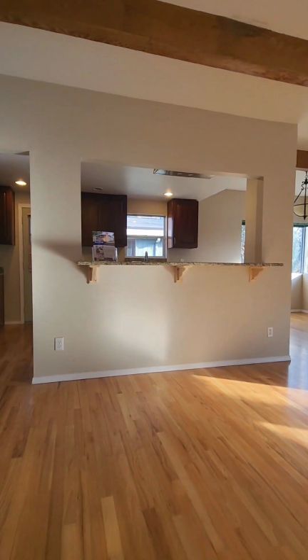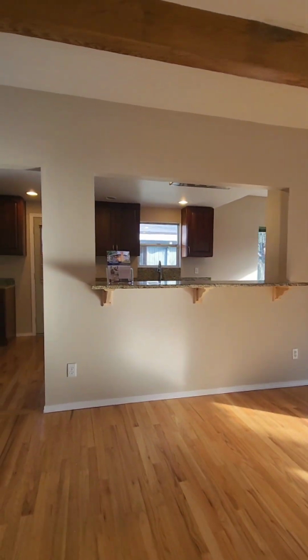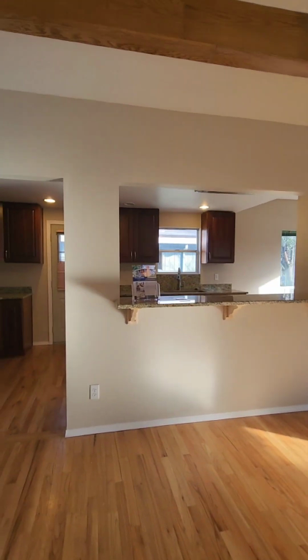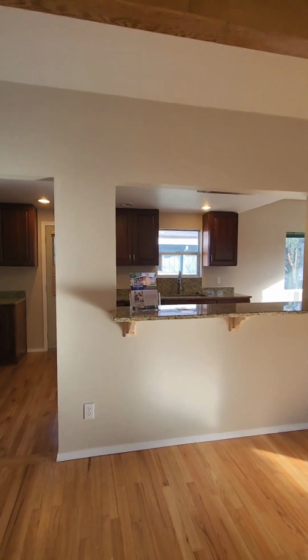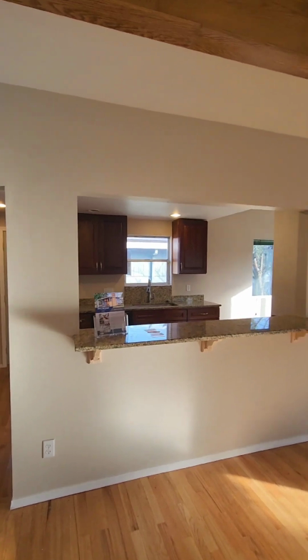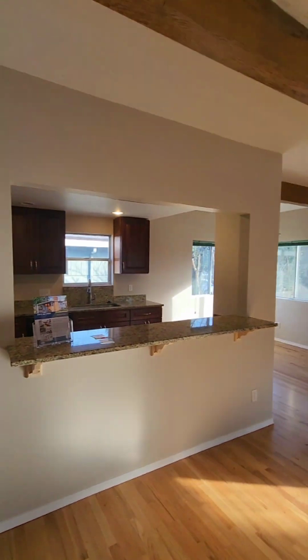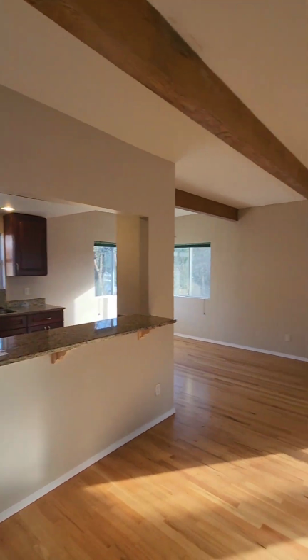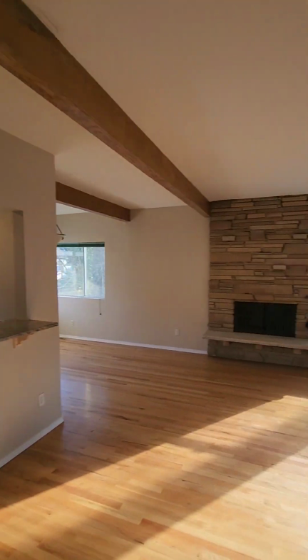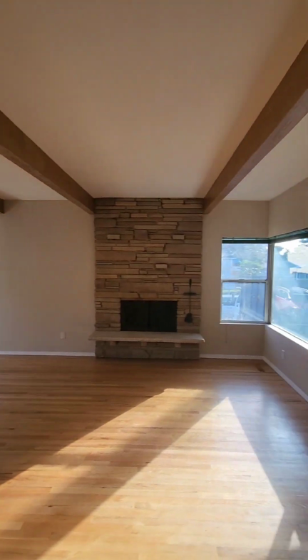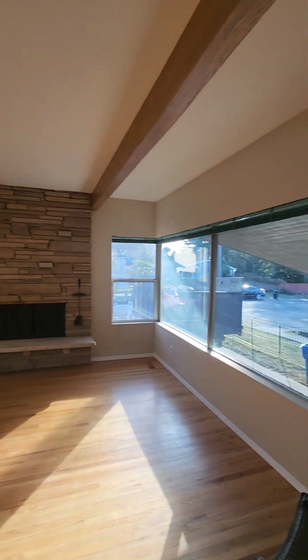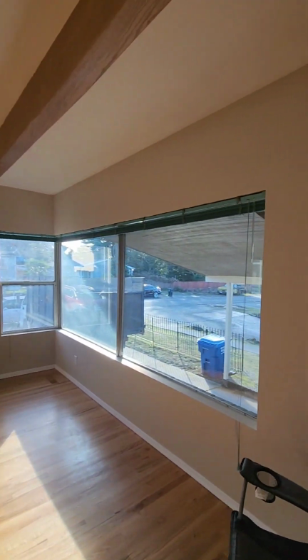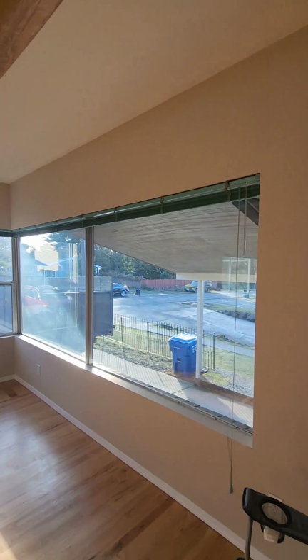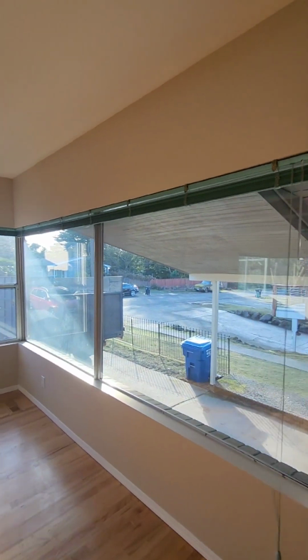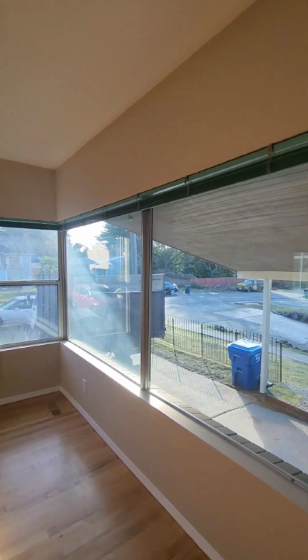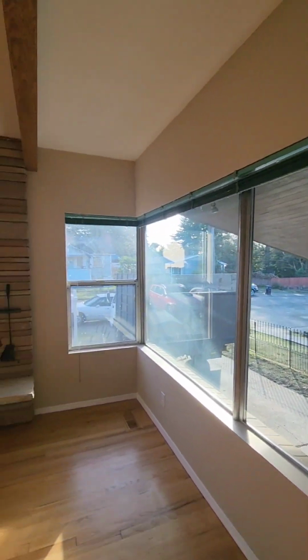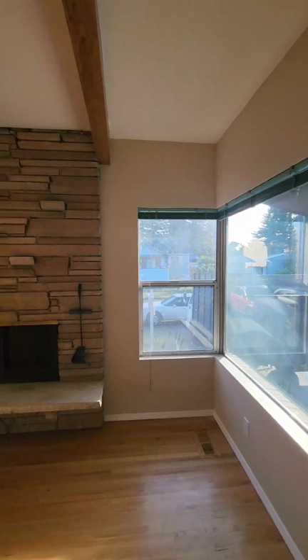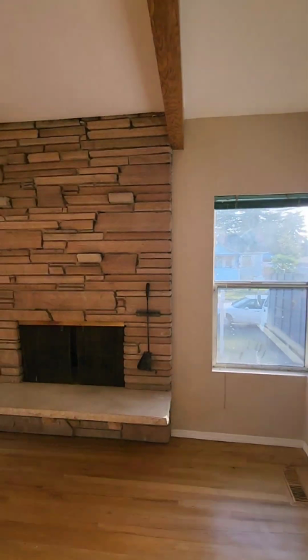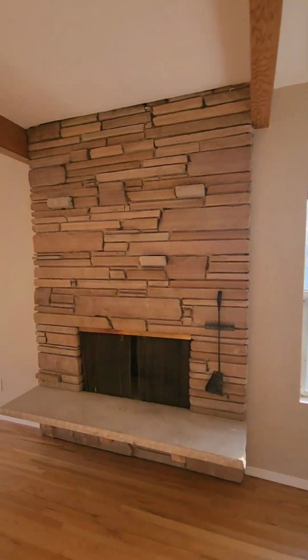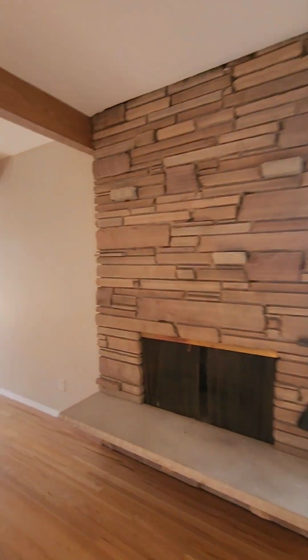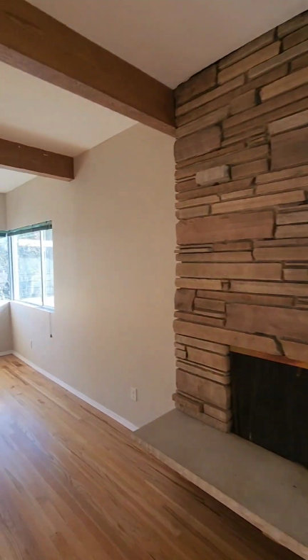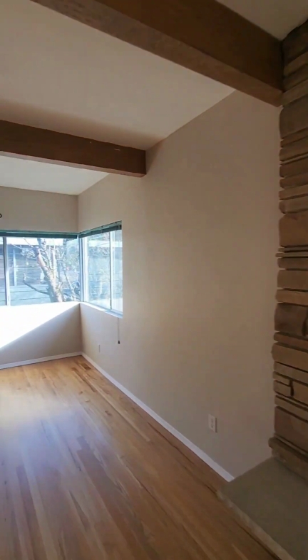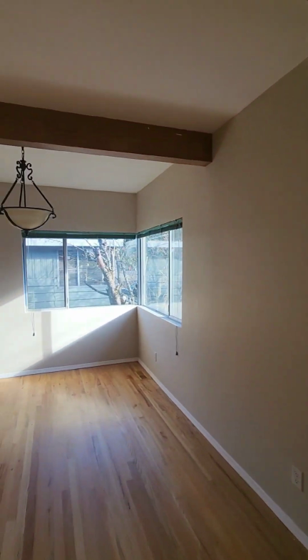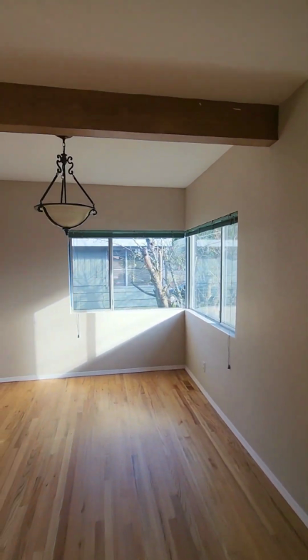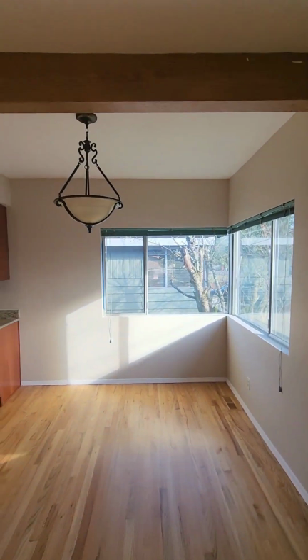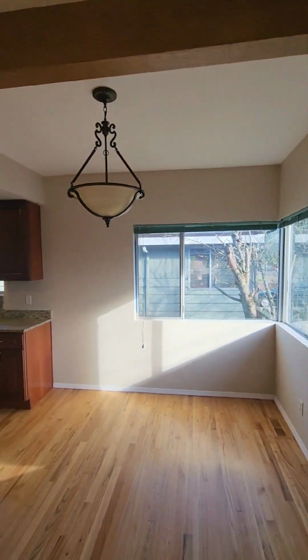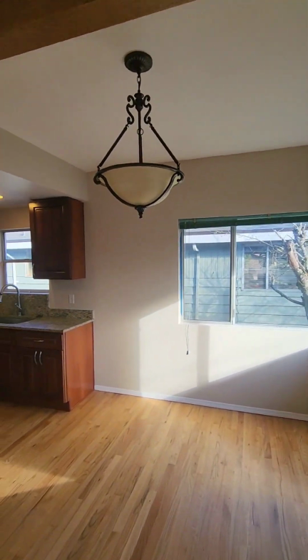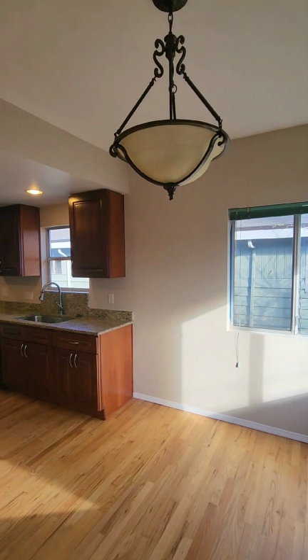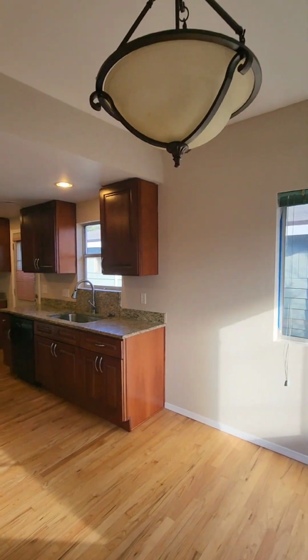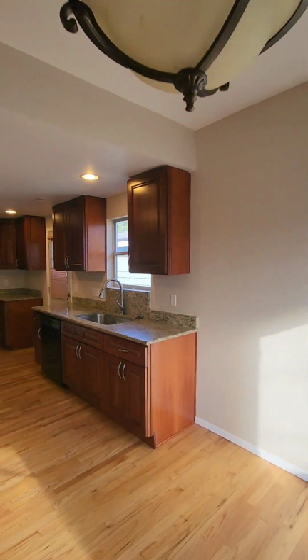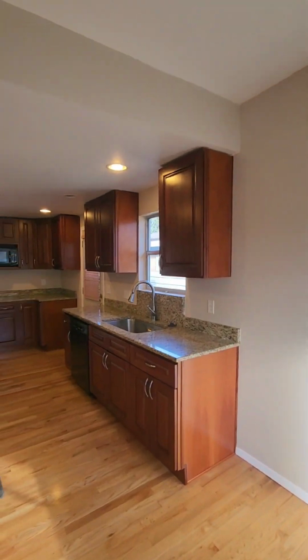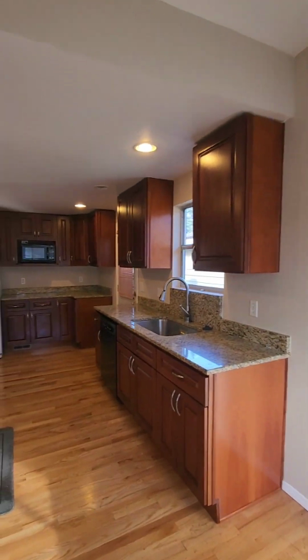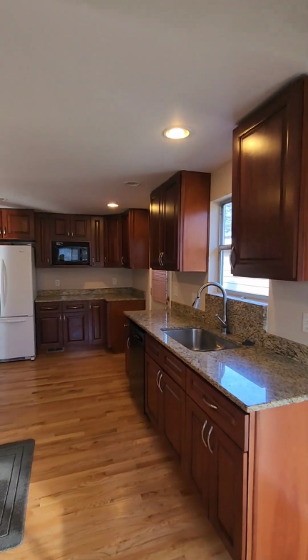At the top of the stairs, as you can see, it is an open-concept living. Got these big picture windows here, wood-burning fireplace flowing into your dining area, and then your kitchen.